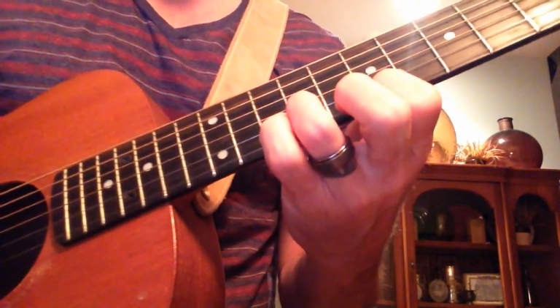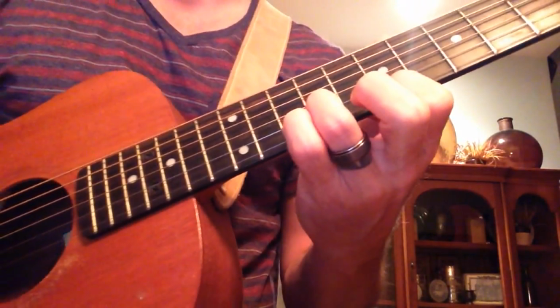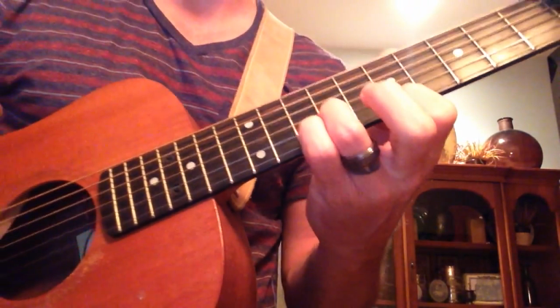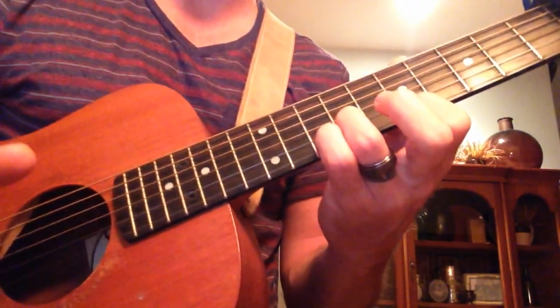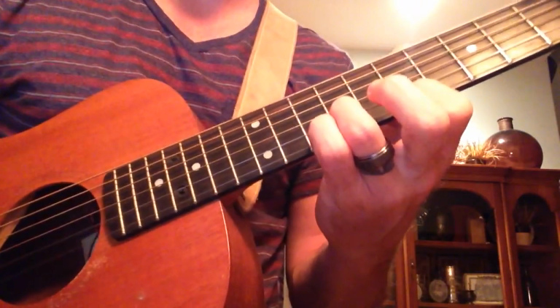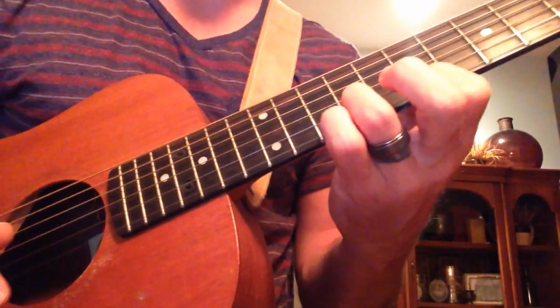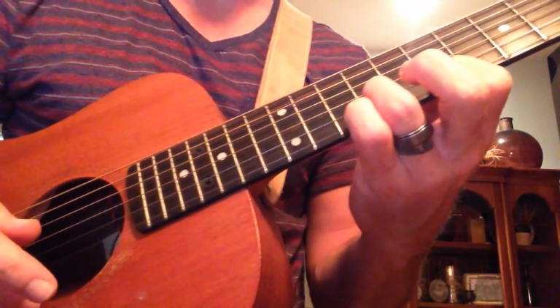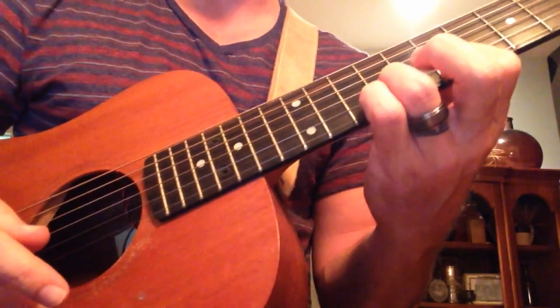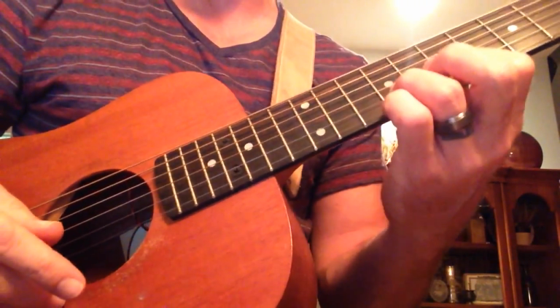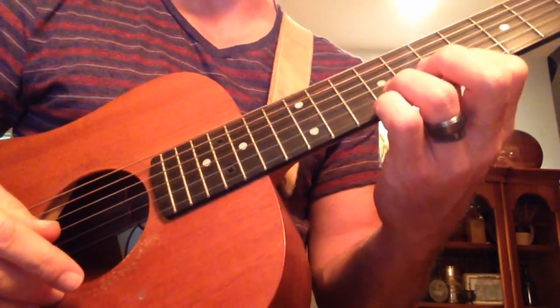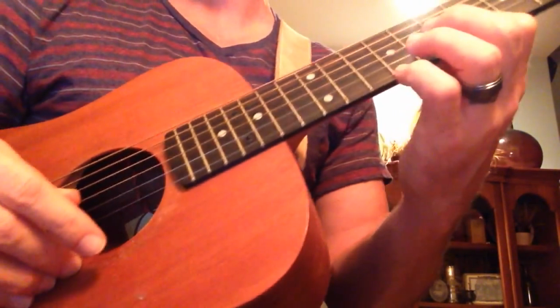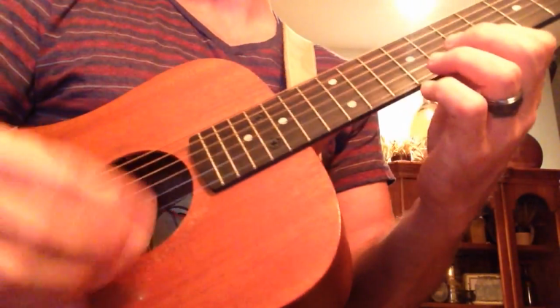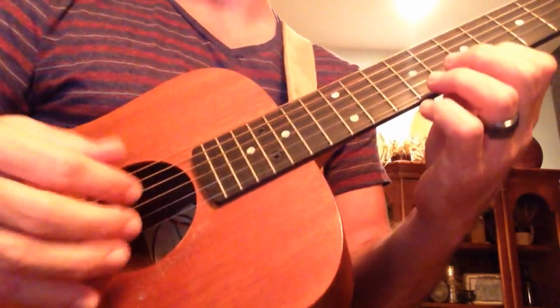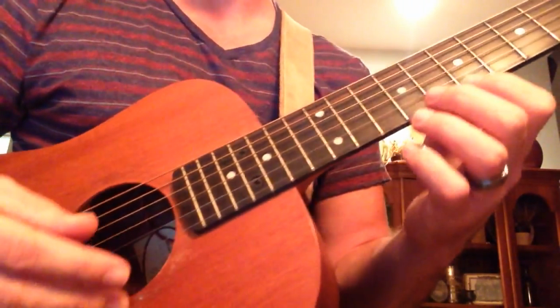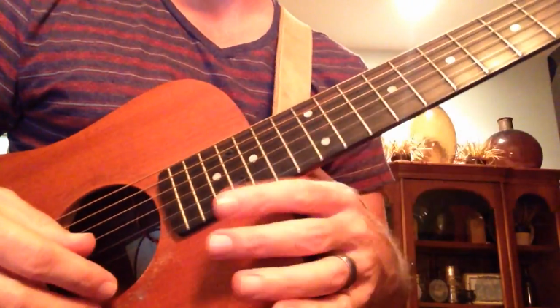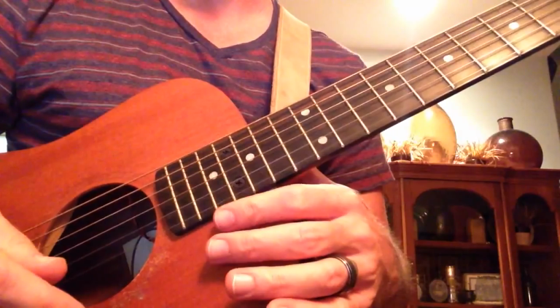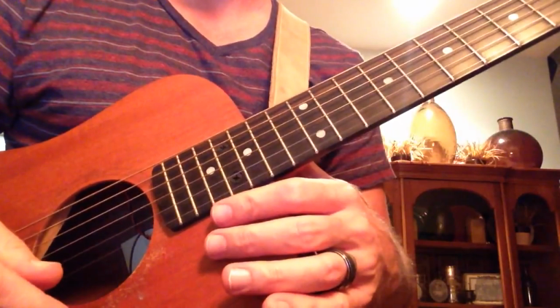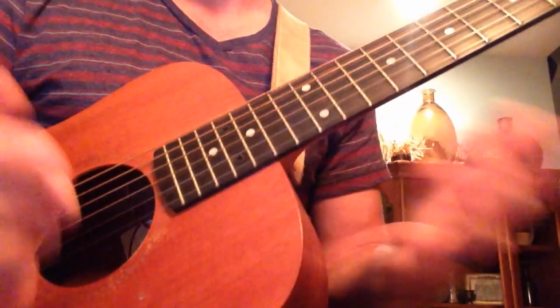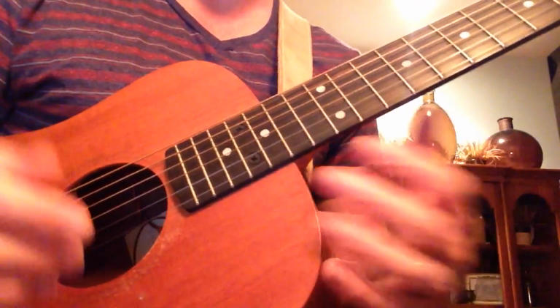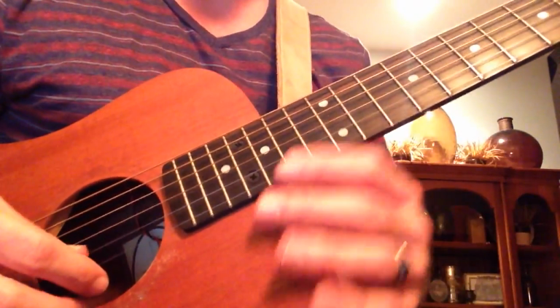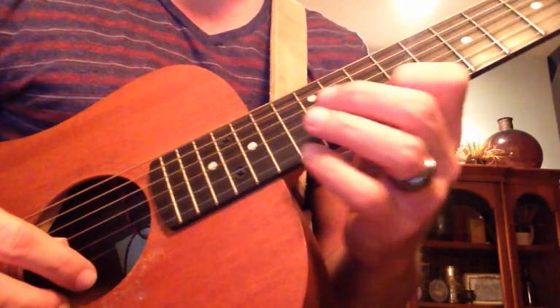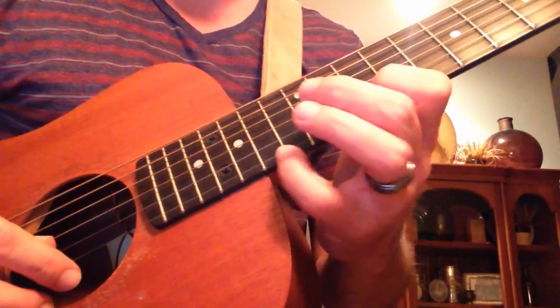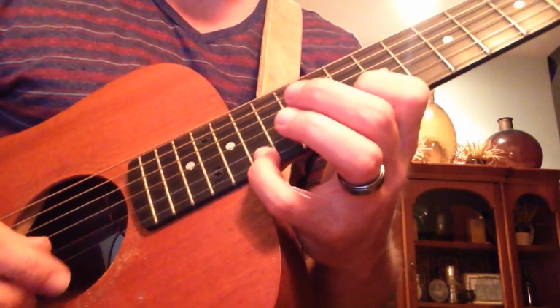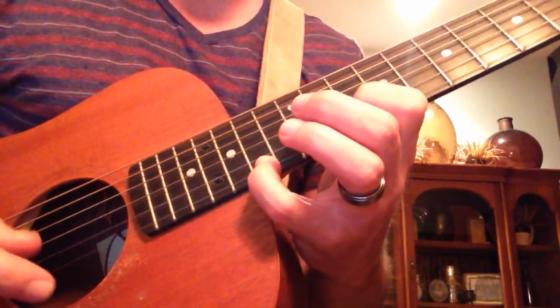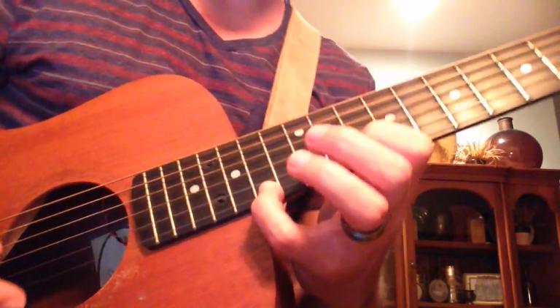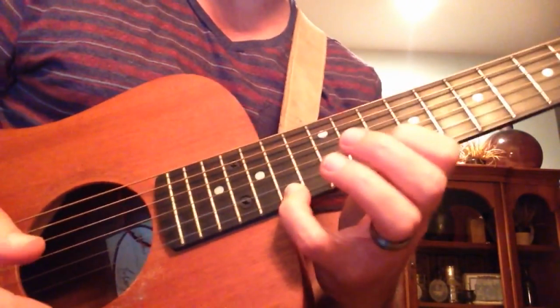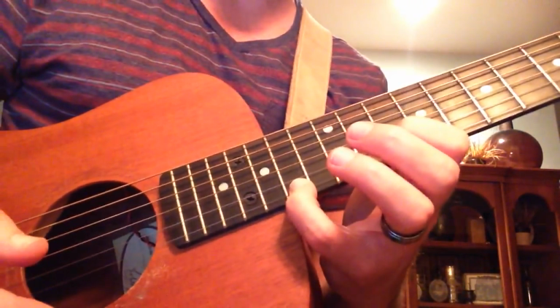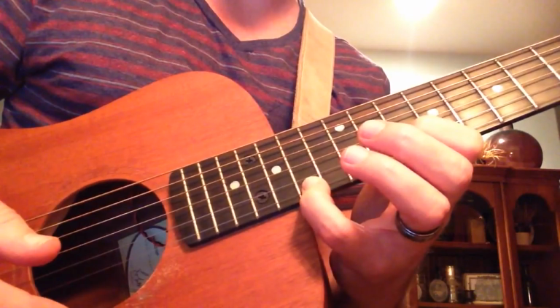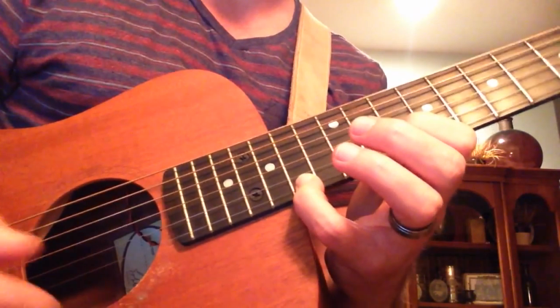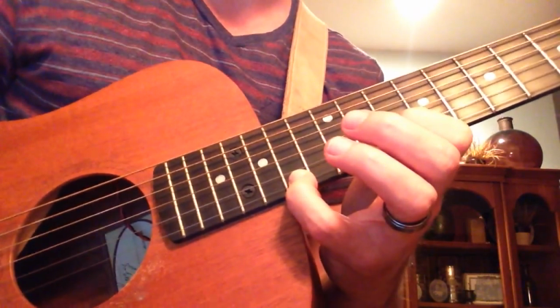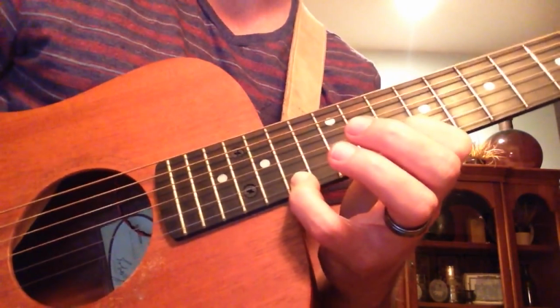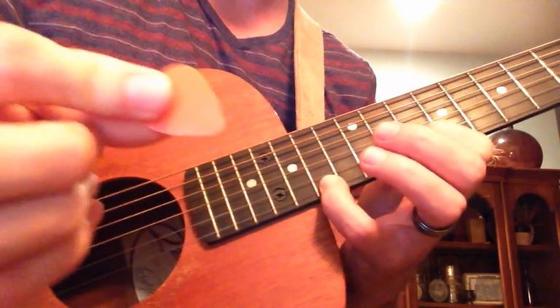You can diminuendo the dynamic as you finish, or you can keep it all the same strength. I'm playing it more times than you have to, to compensate for the fact that this is a dry acoustic with no delay. You could probably do it just like that, four hits, or if you have a pick.